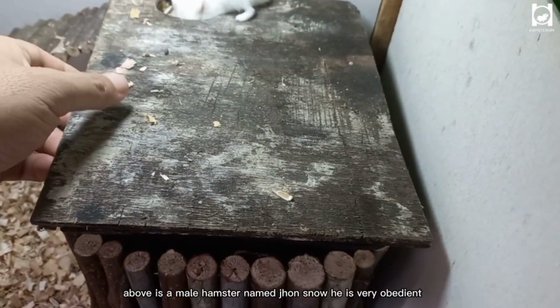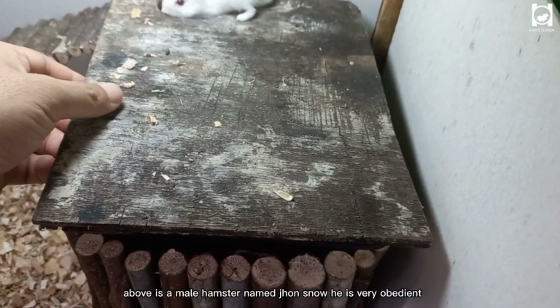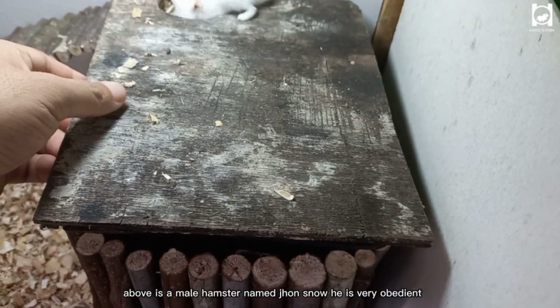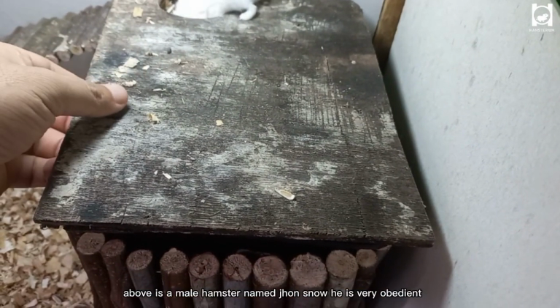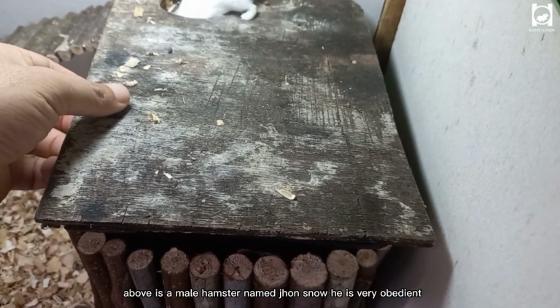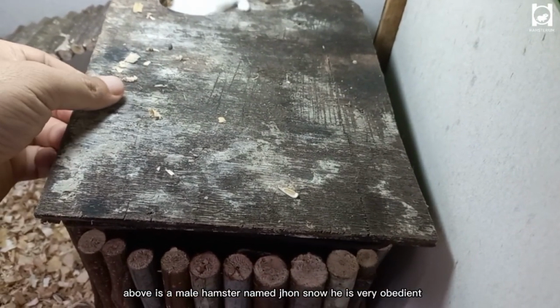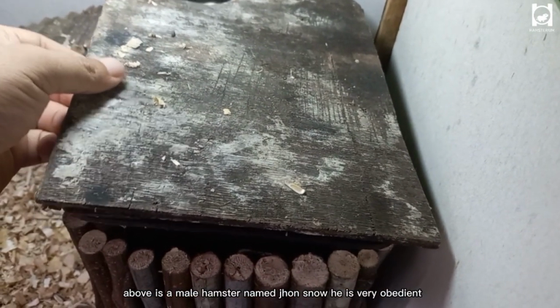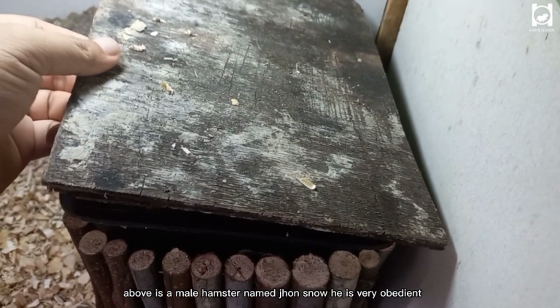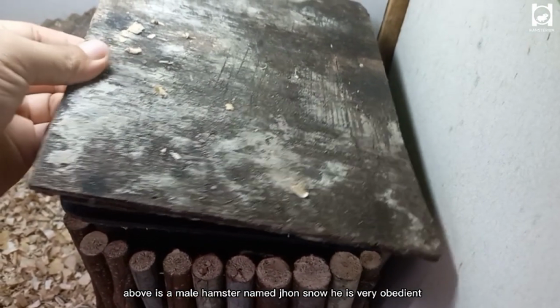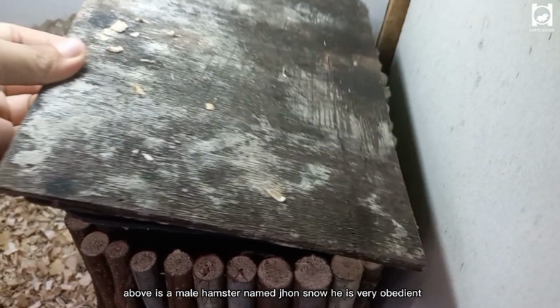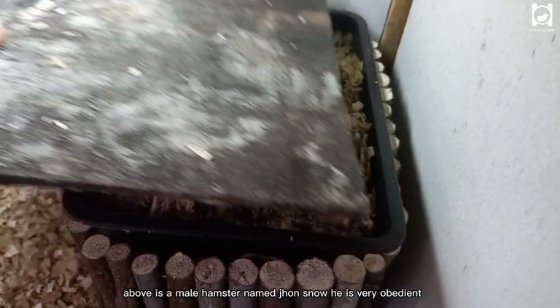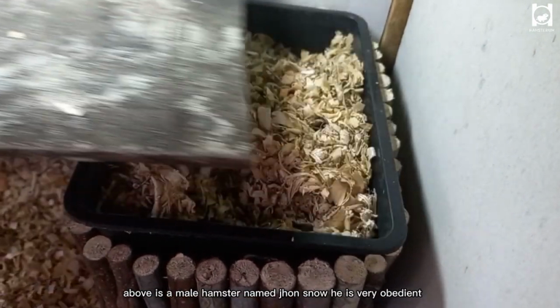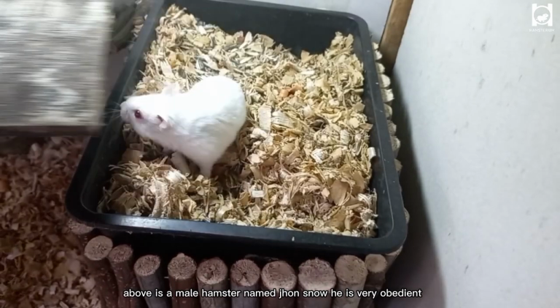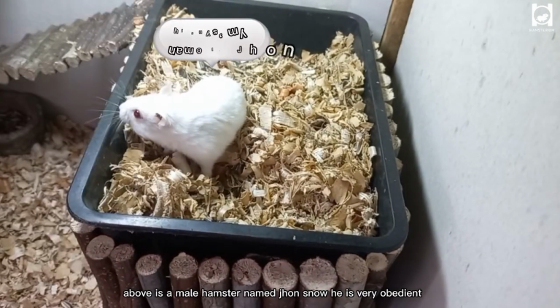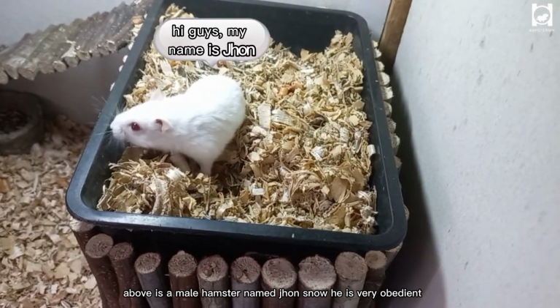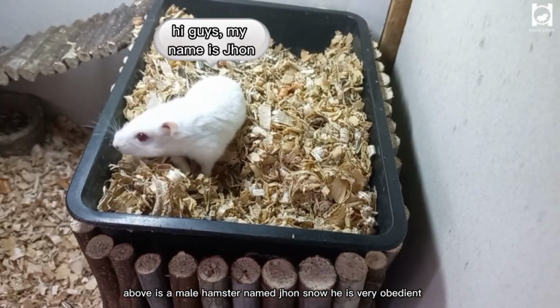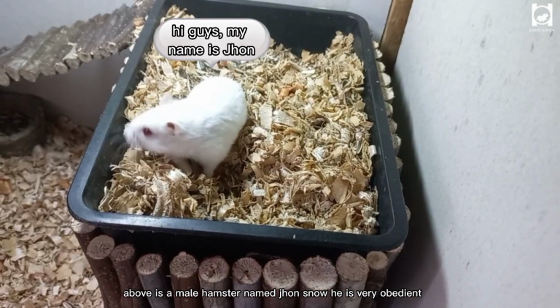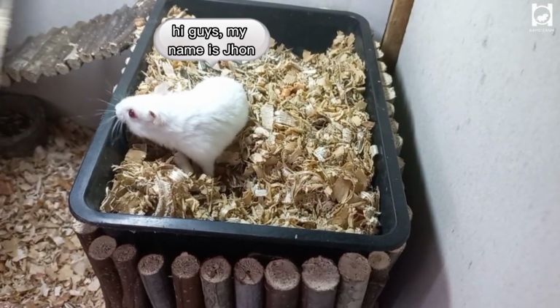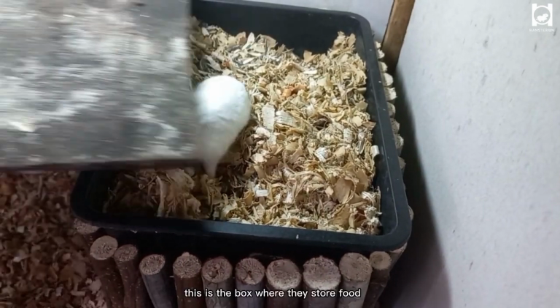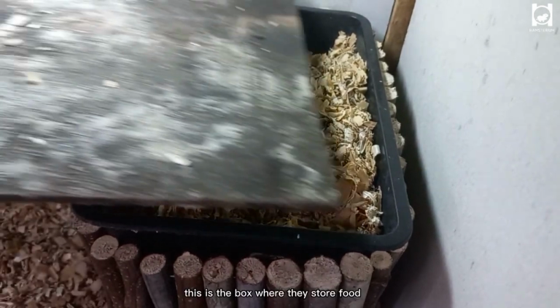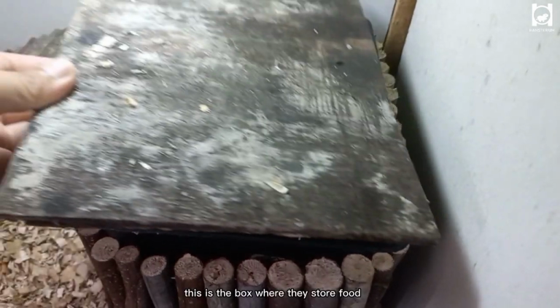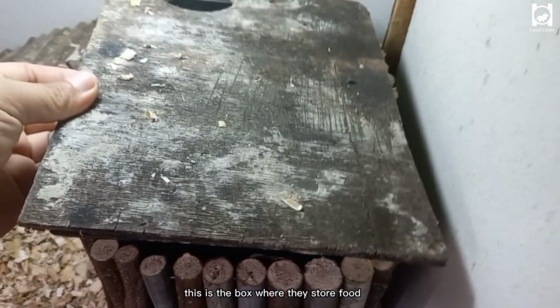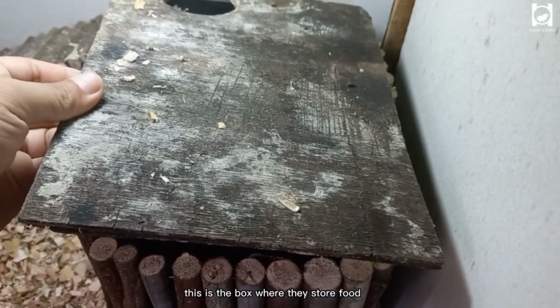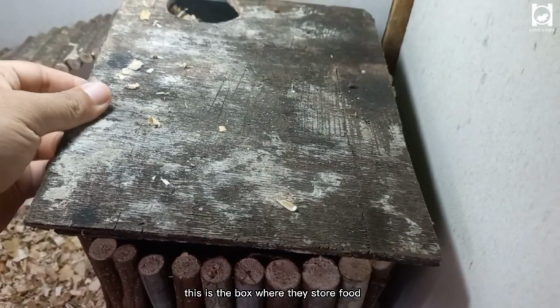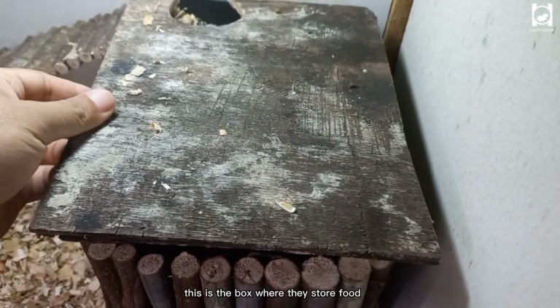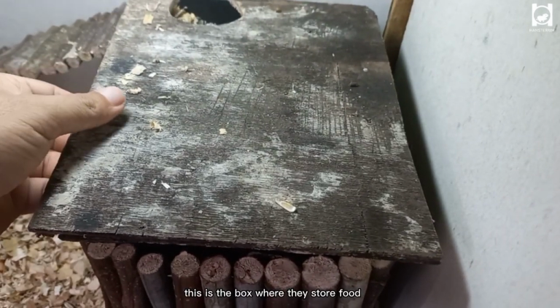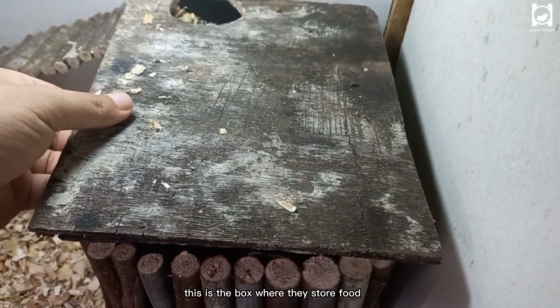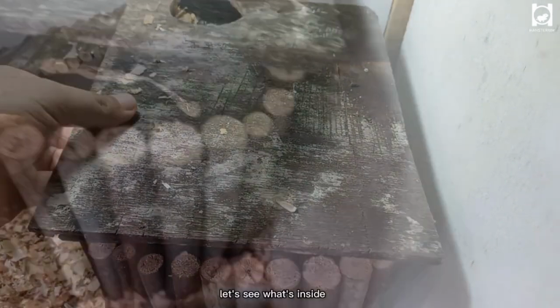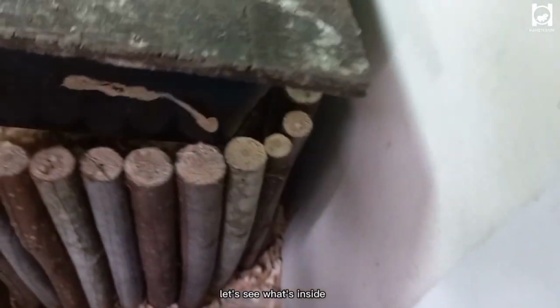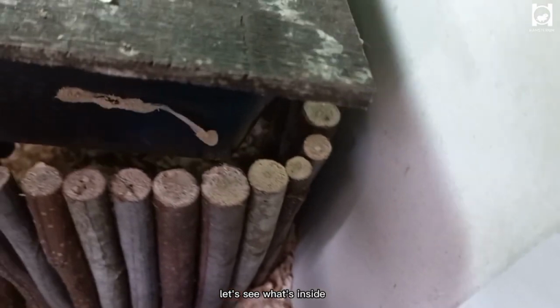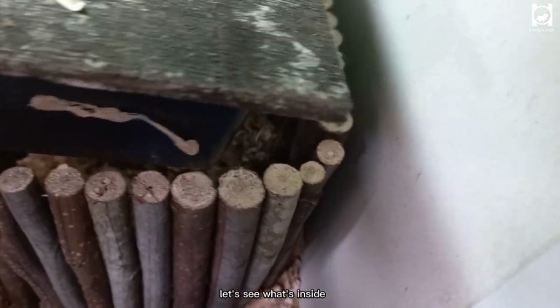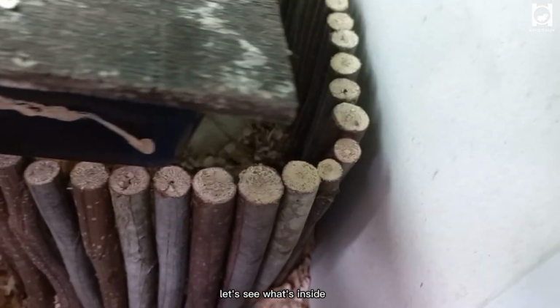Above is a male hamster named John Snow. He is very obedient. This is the box where they store food — let's see what's inside.